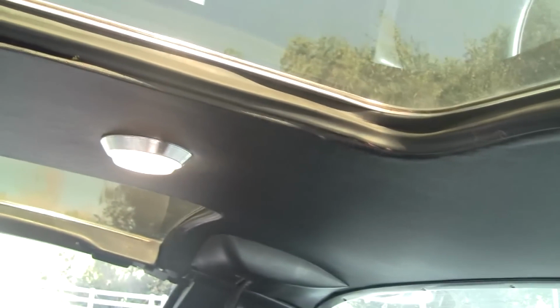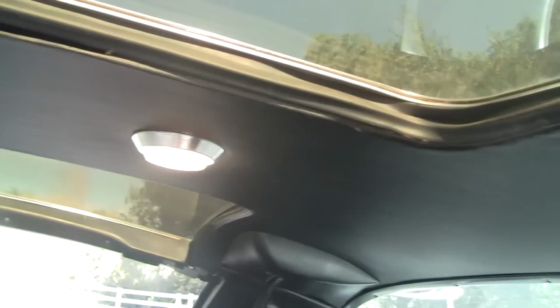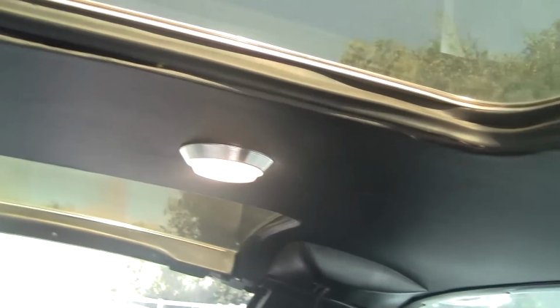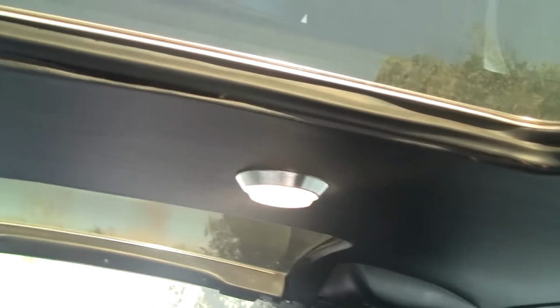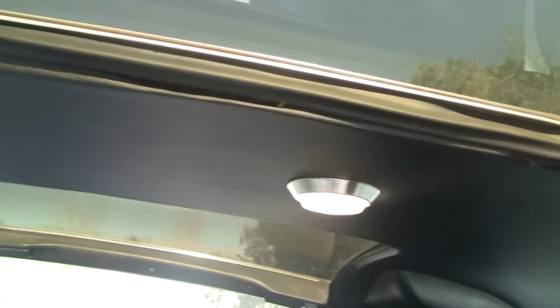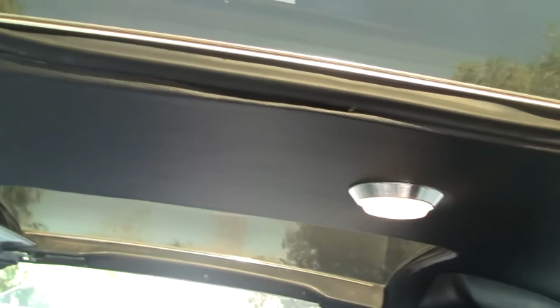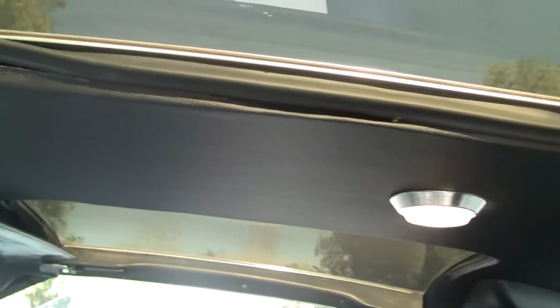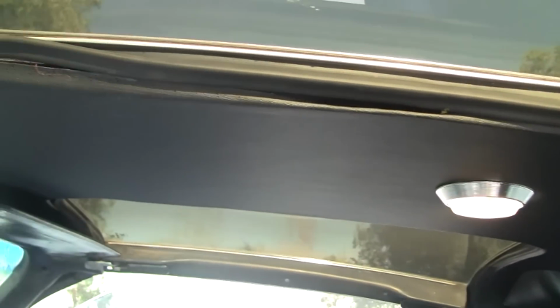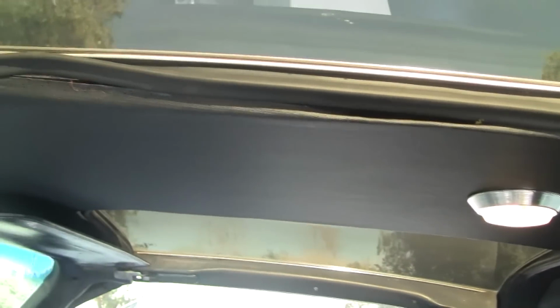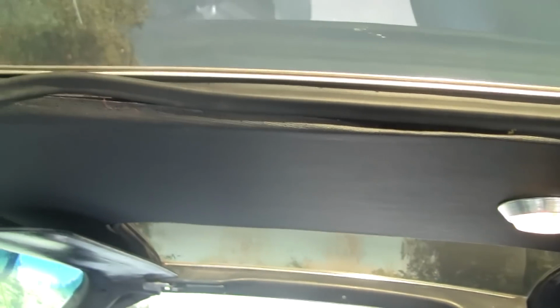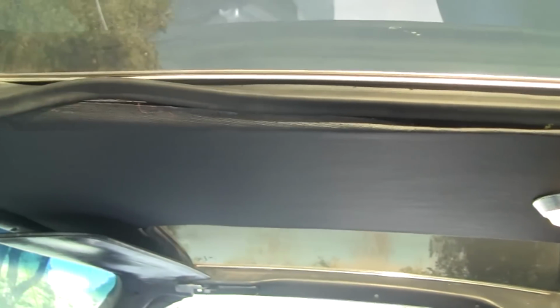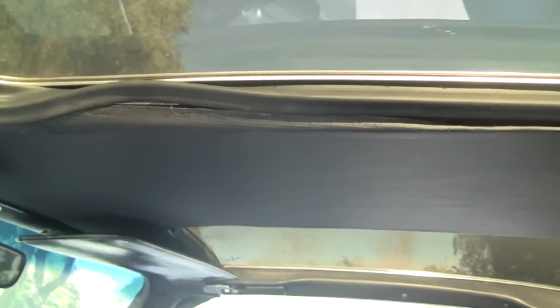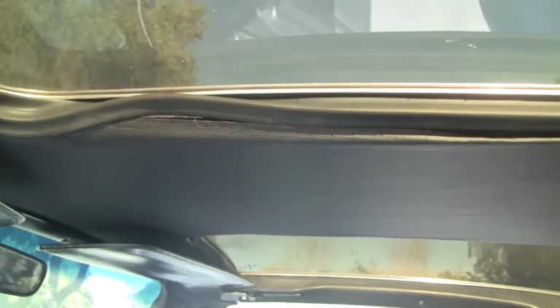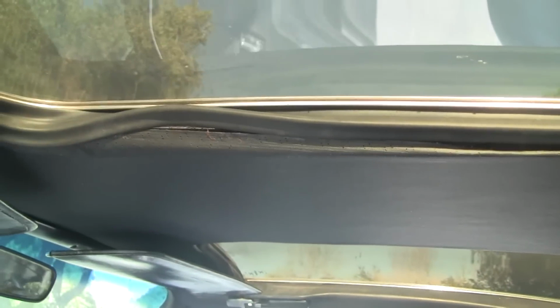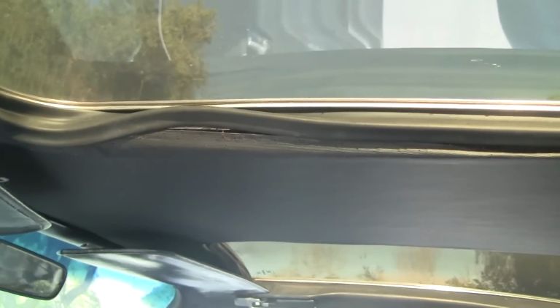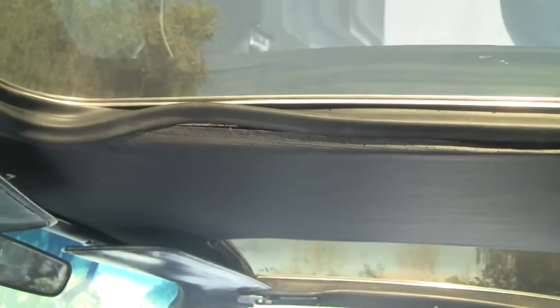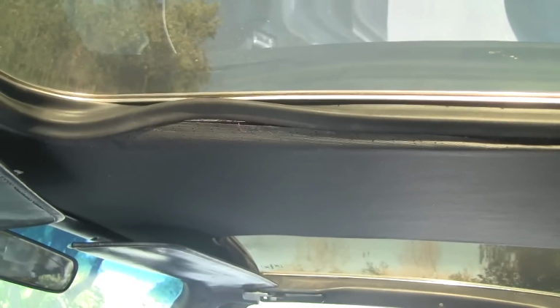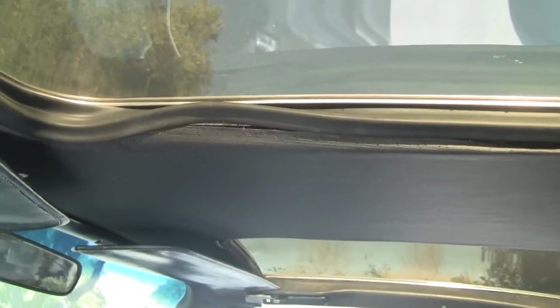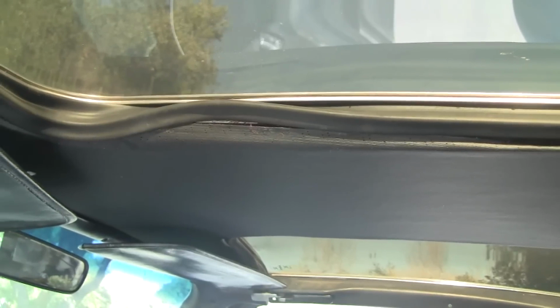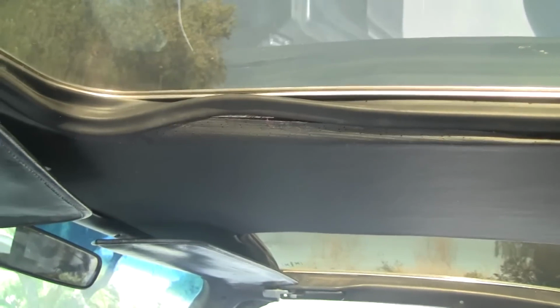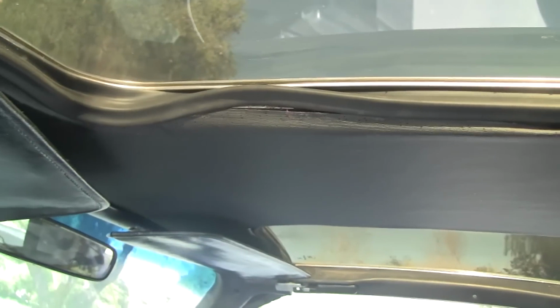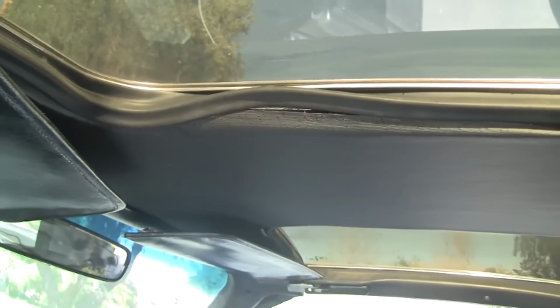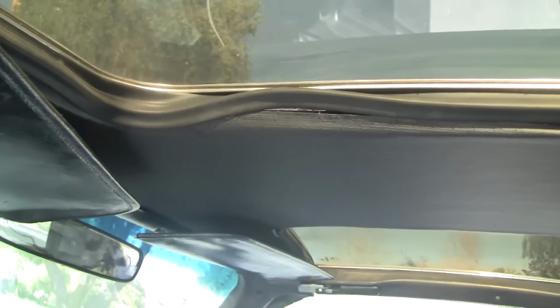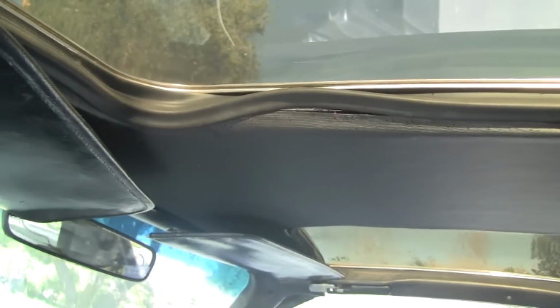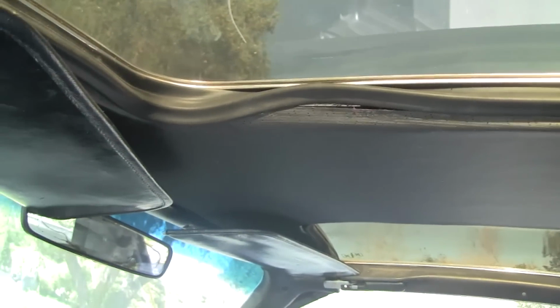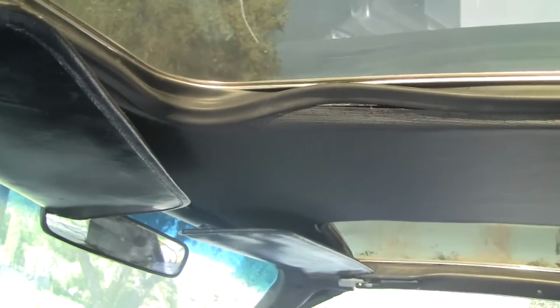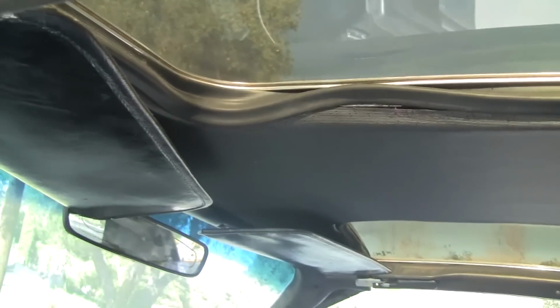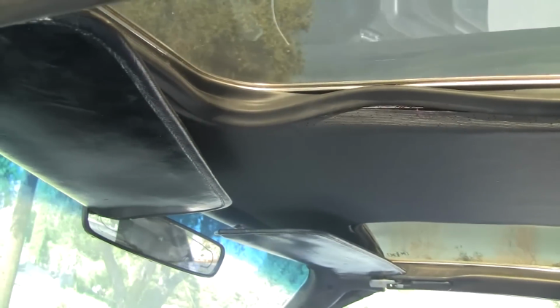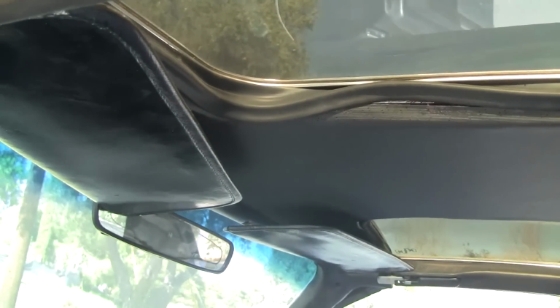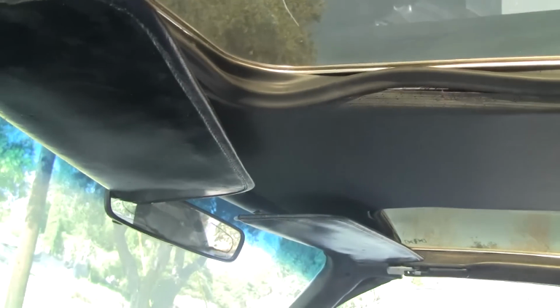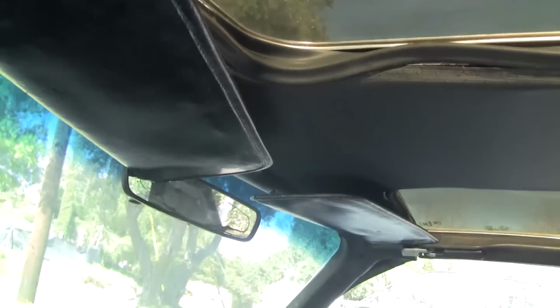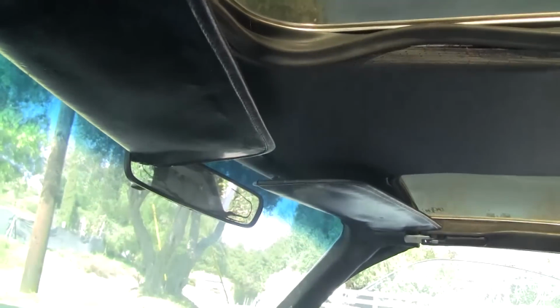We still have the problem right there. I'm going to take it into the shop and have them fix that.